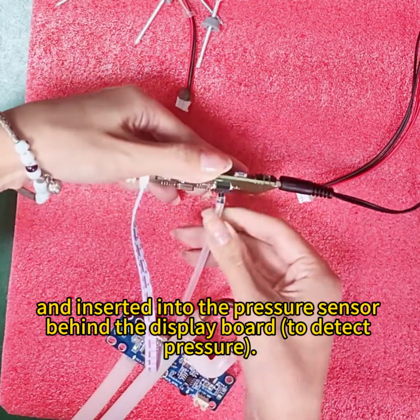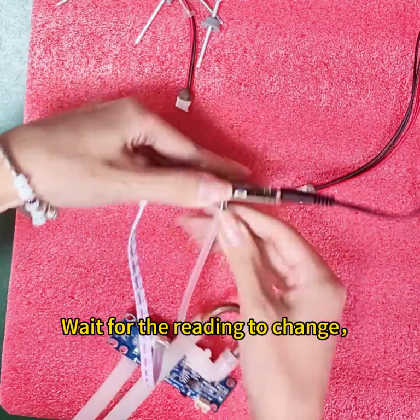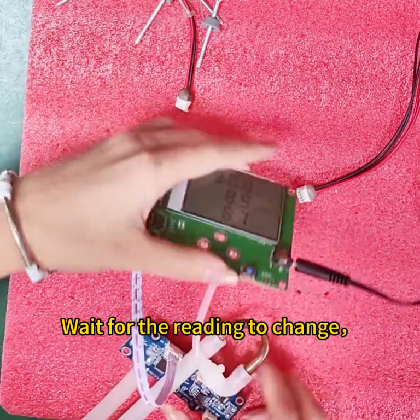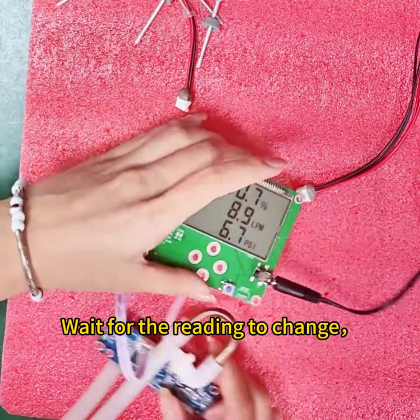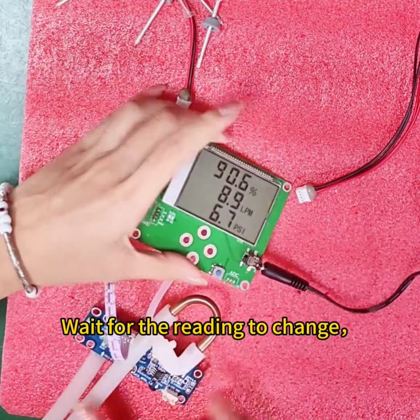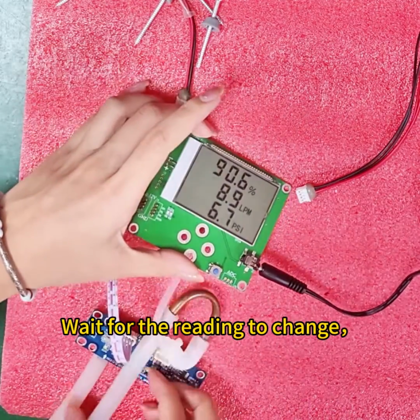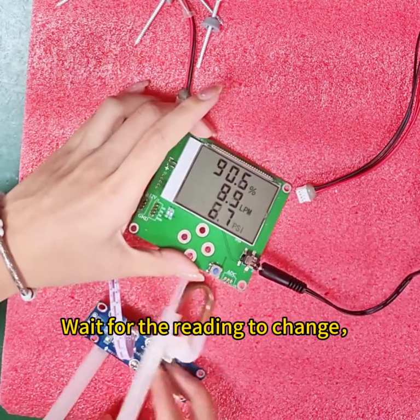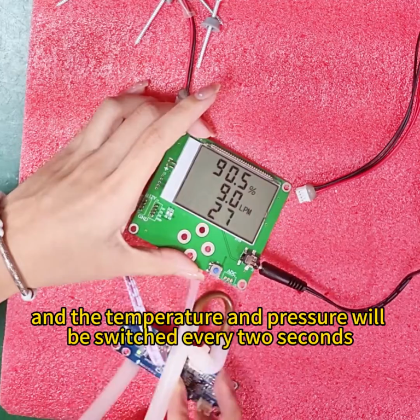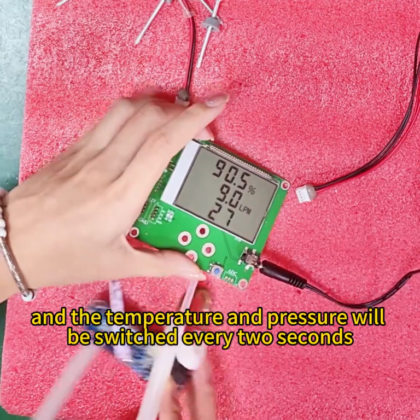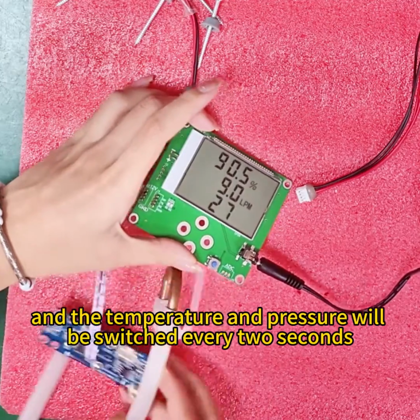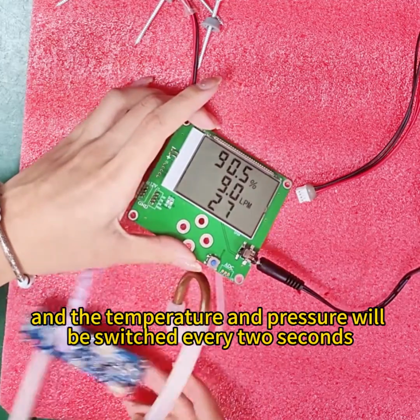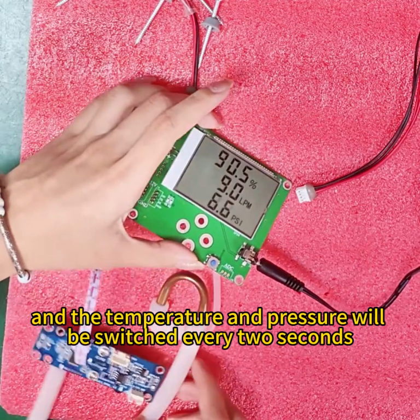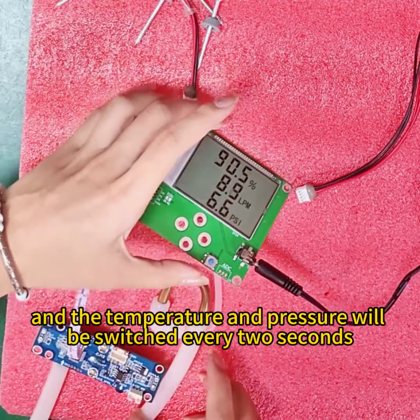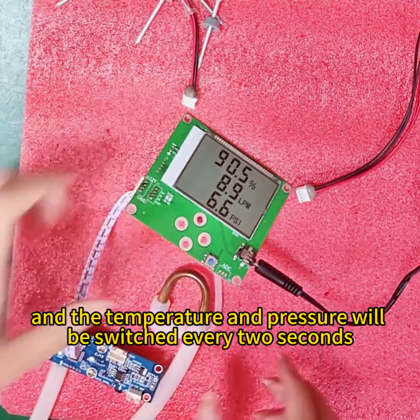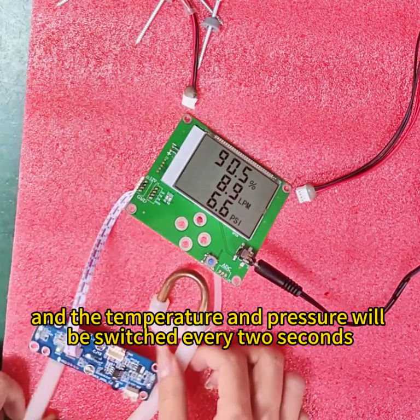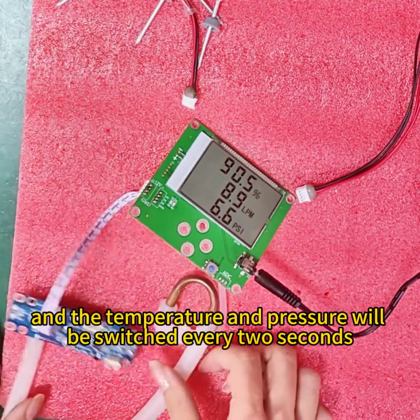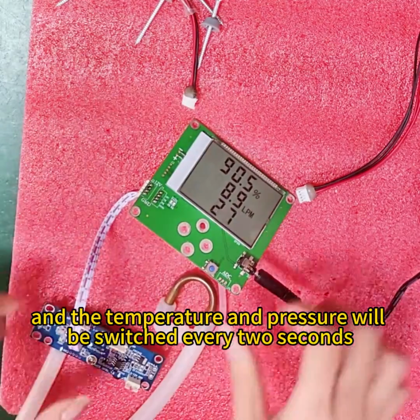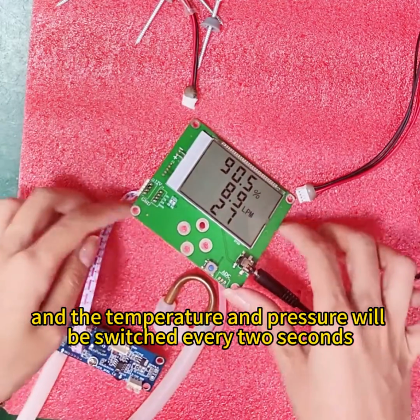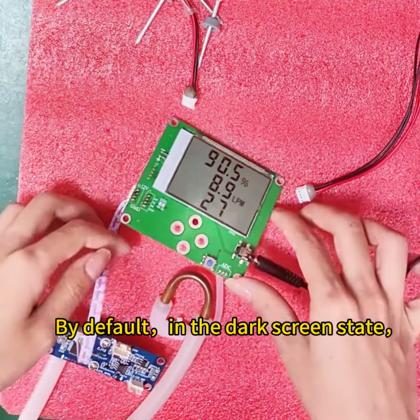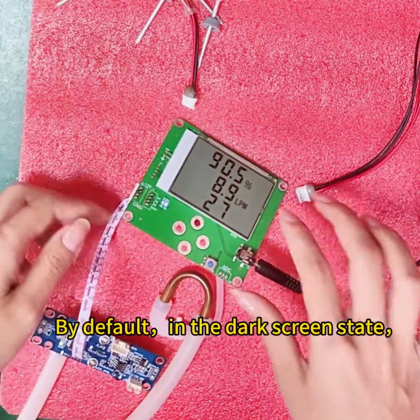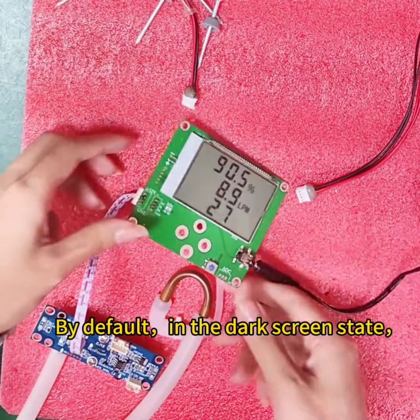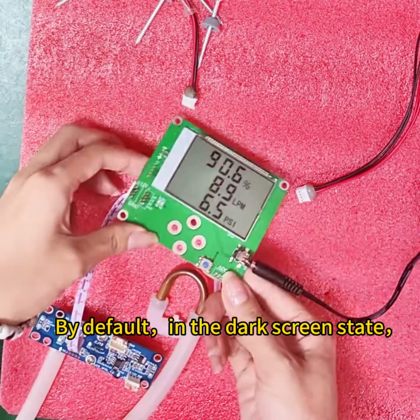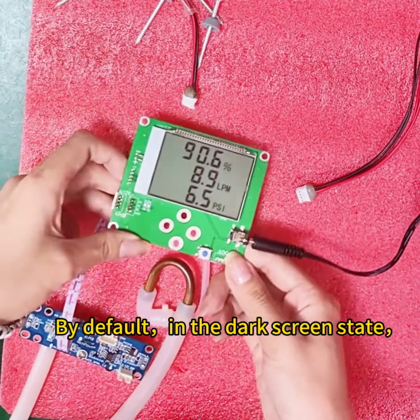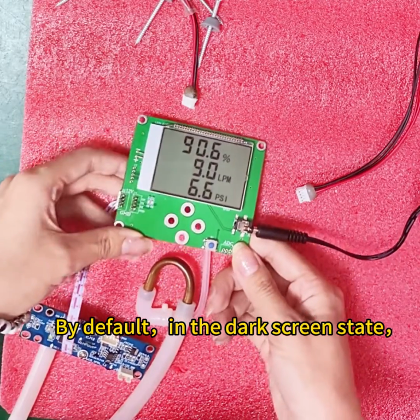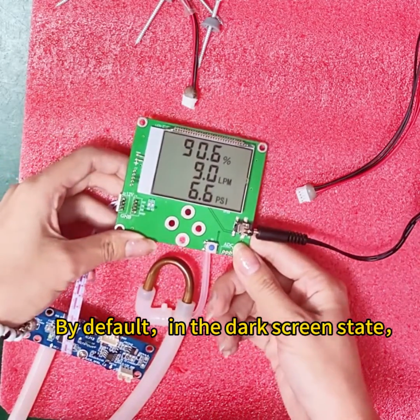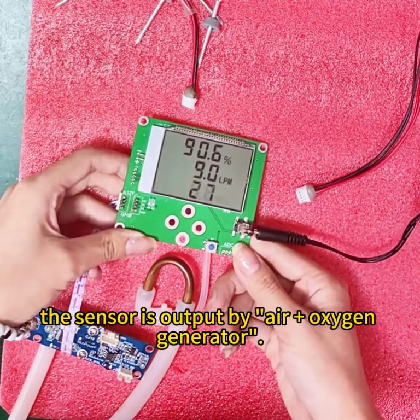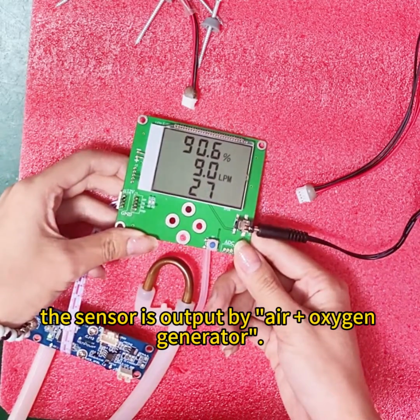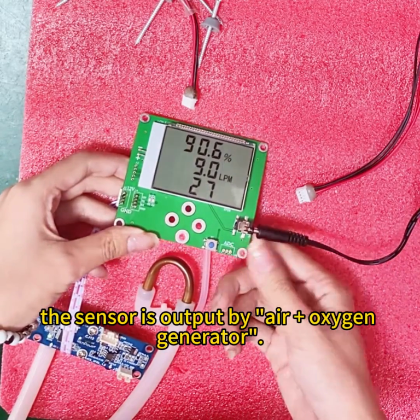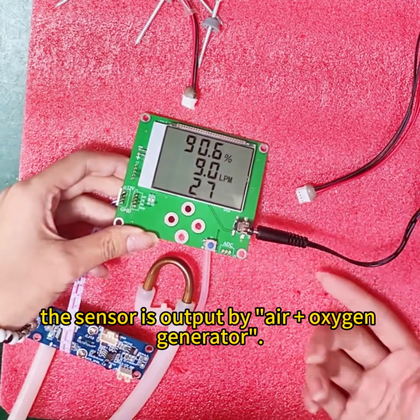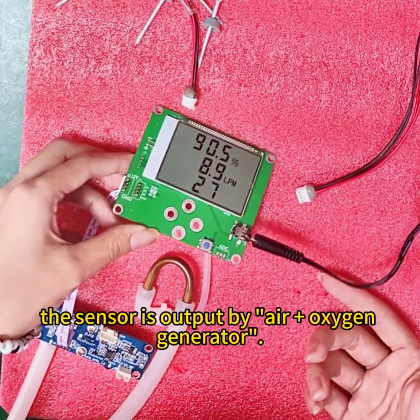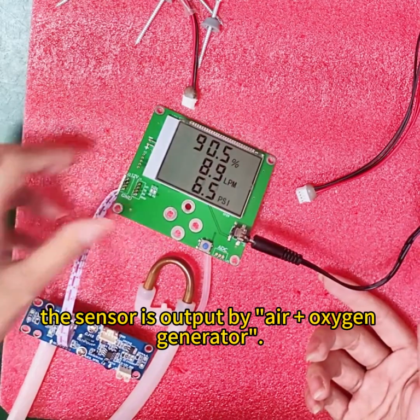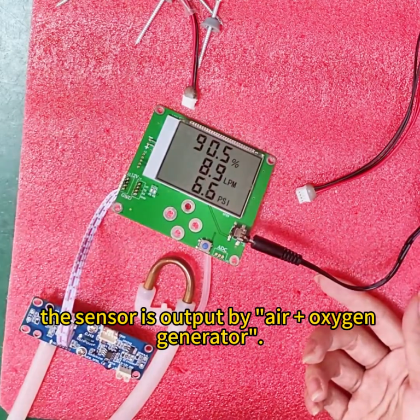Wait for the reading to change — the temperature and pressure will be switched every 2 seconds. By default, in the dark screen stage, the sensor output is air plus oxygen generator.